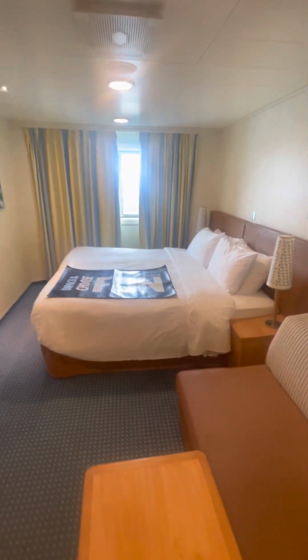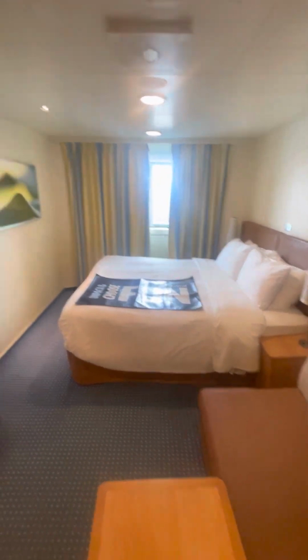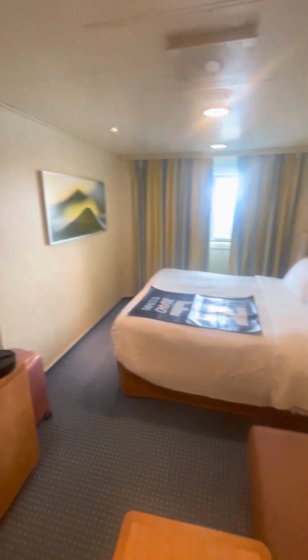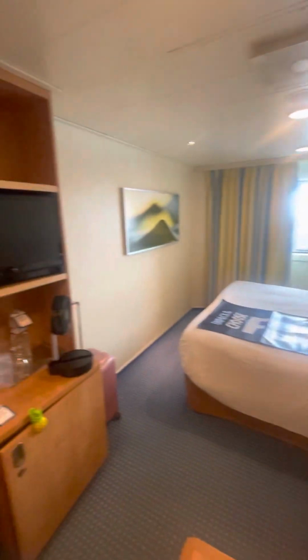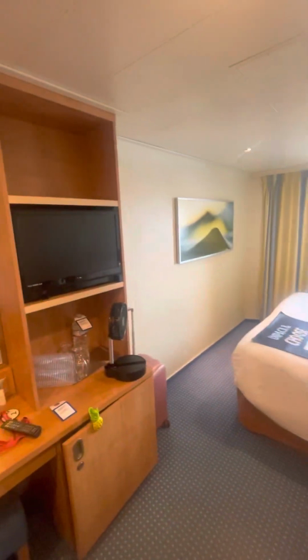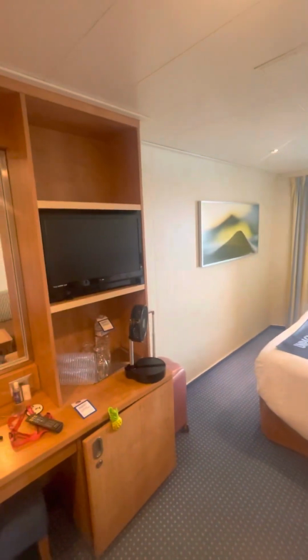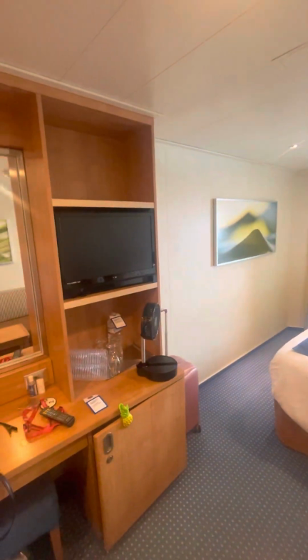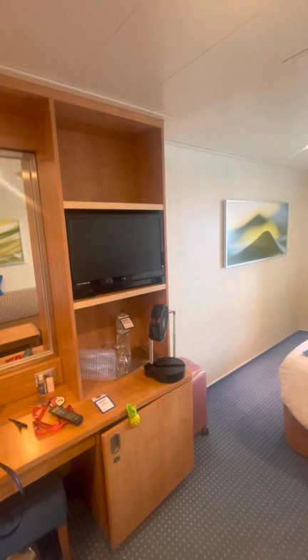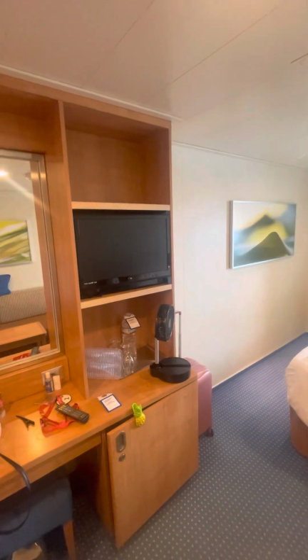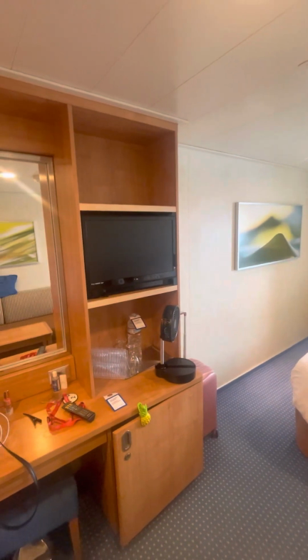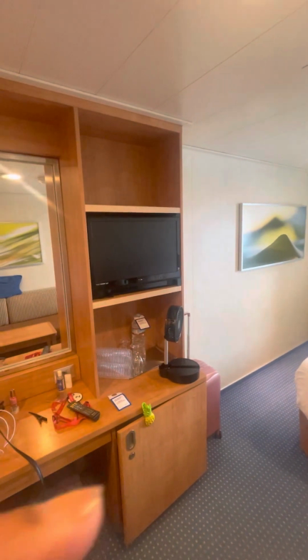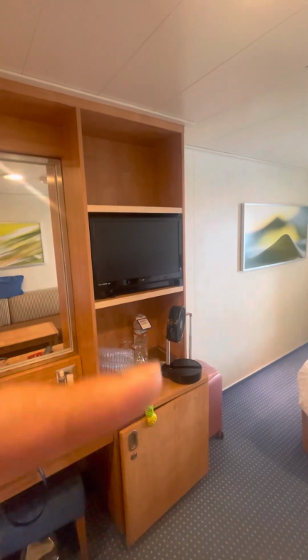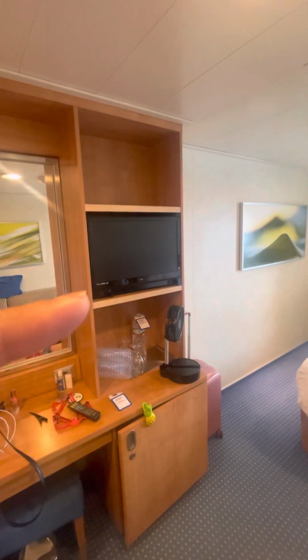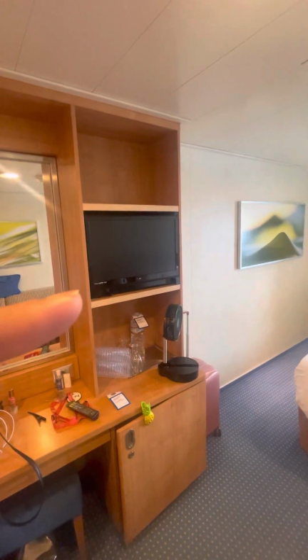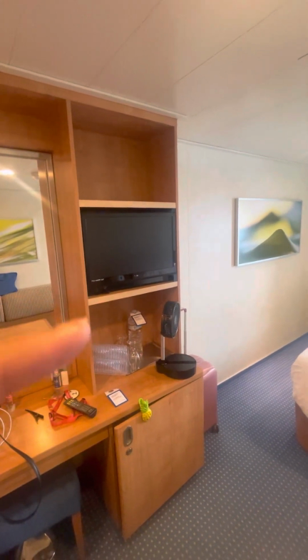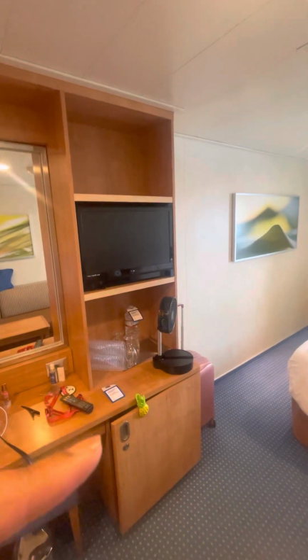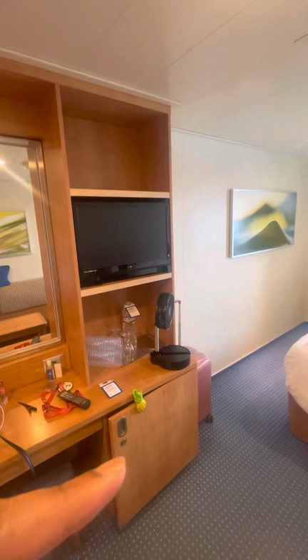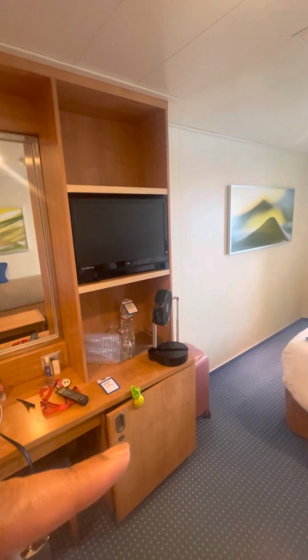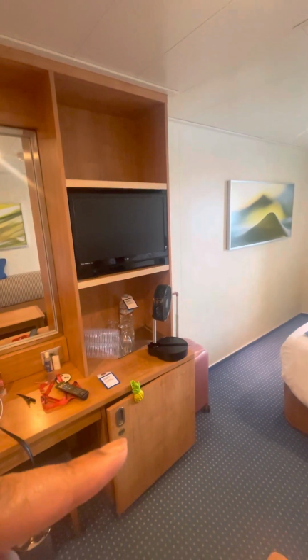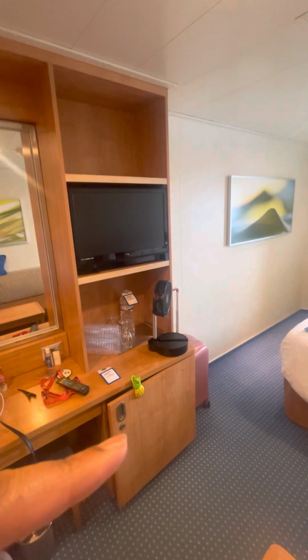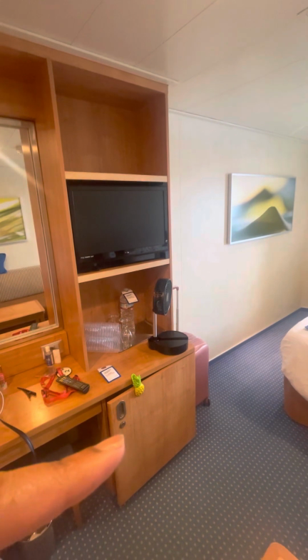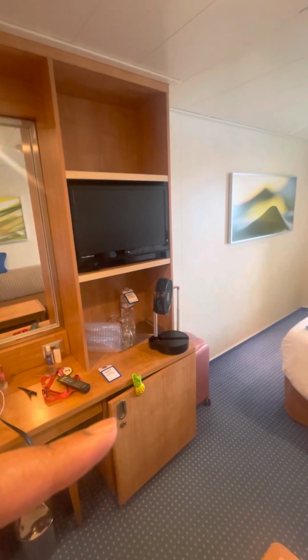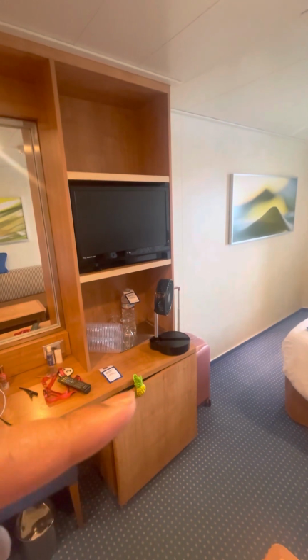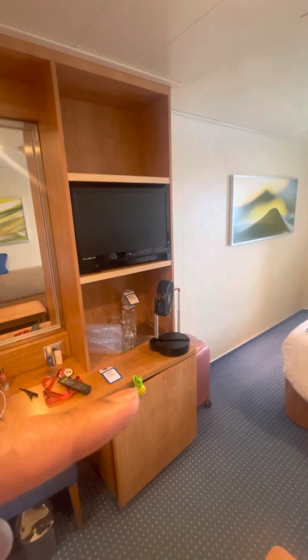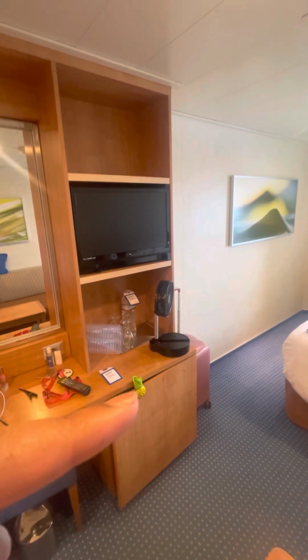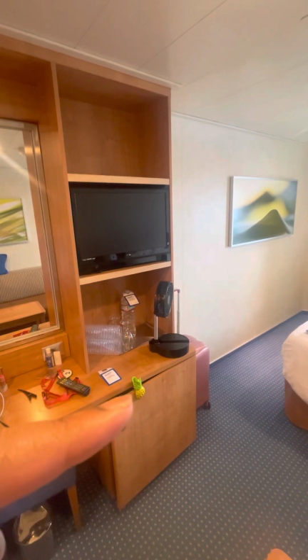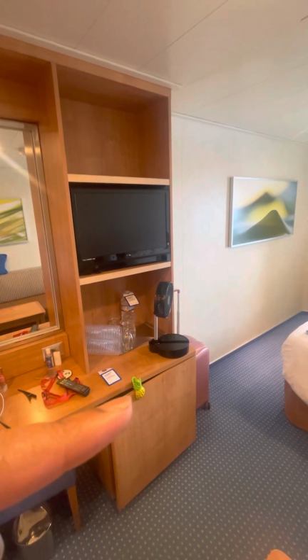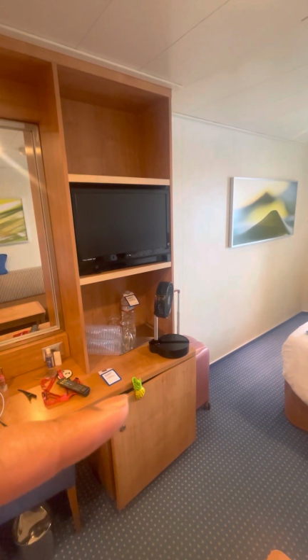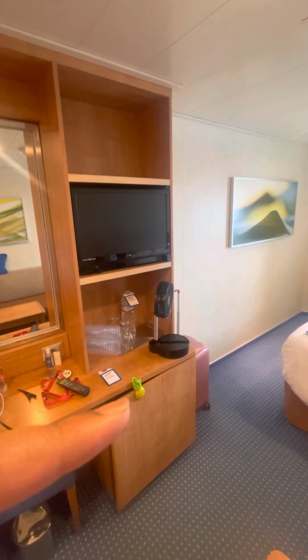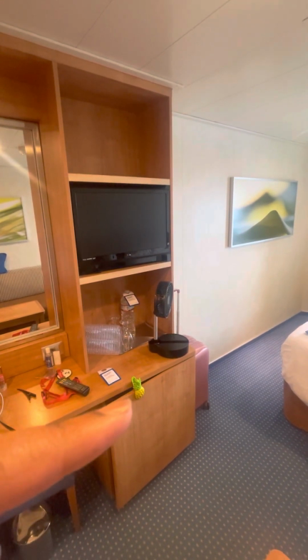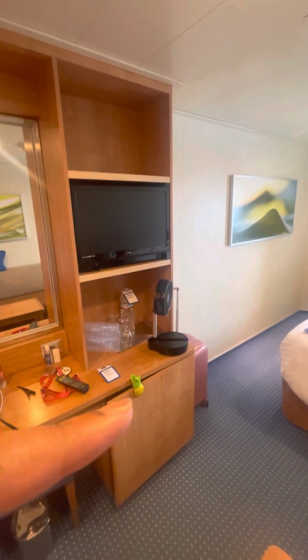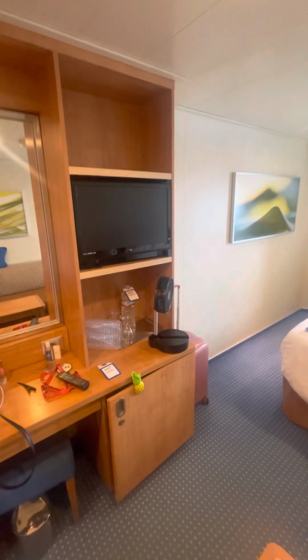You've got your bed, and Breeze has these small TVs. Down there's your refrigerator.